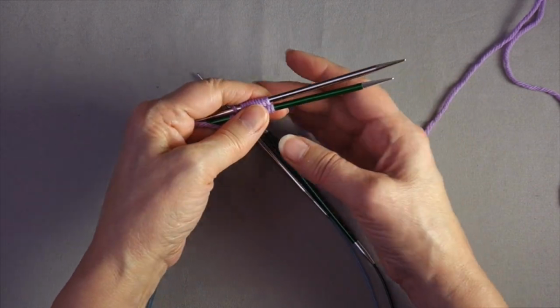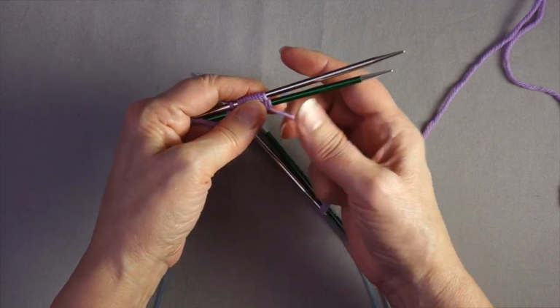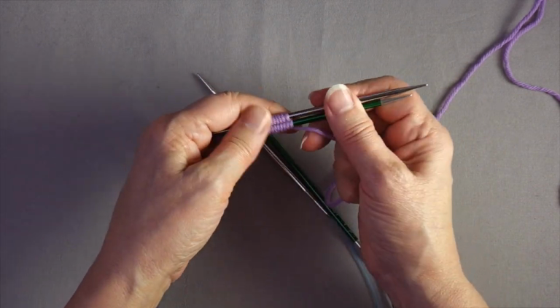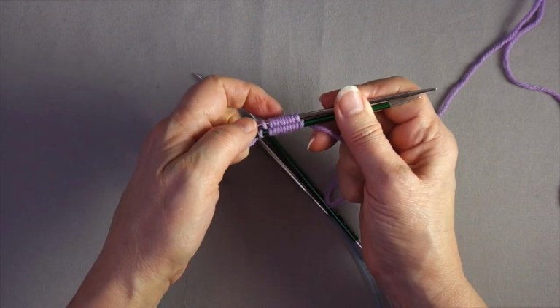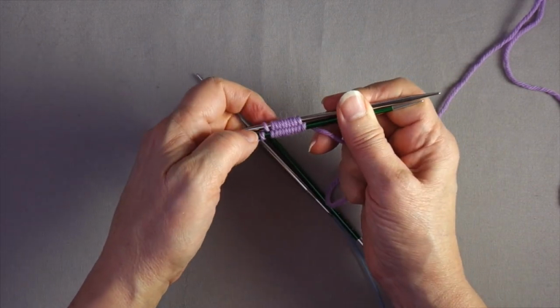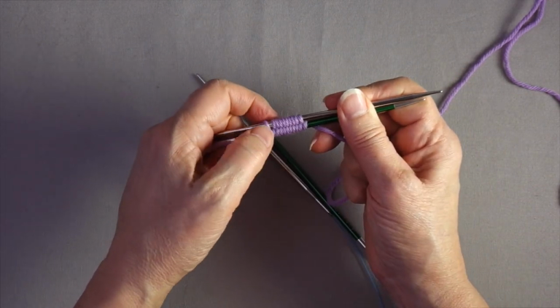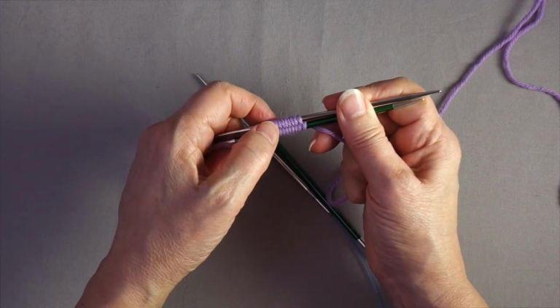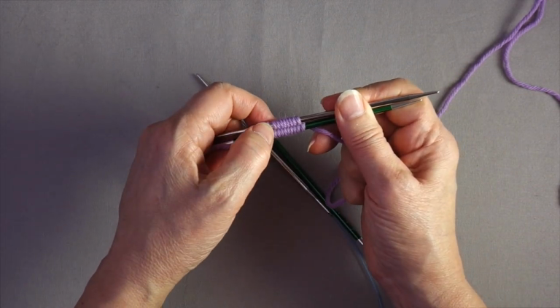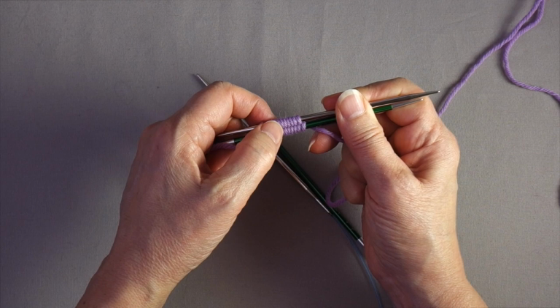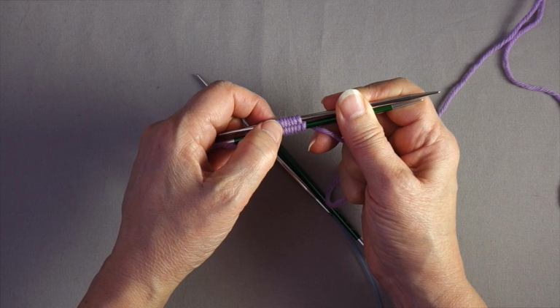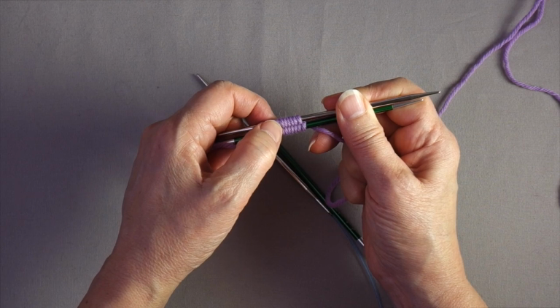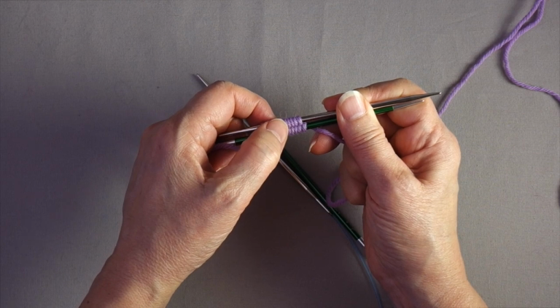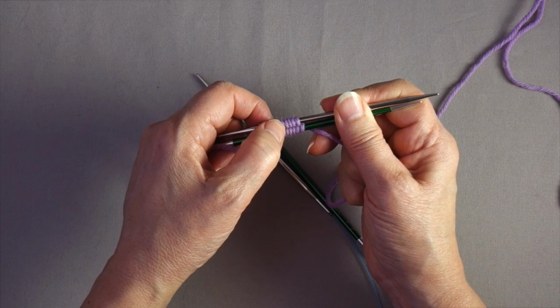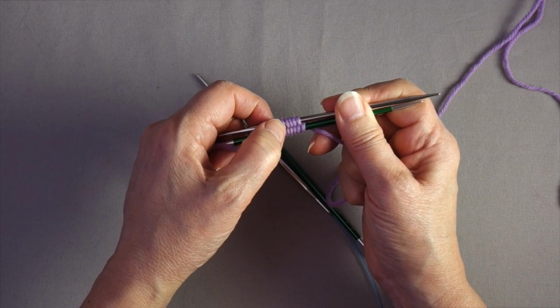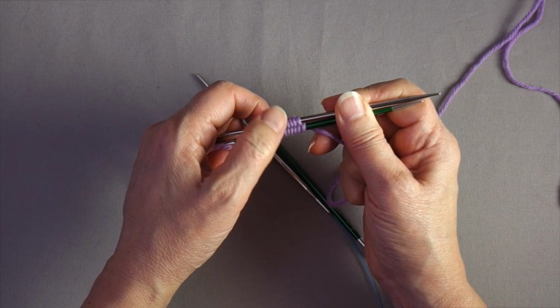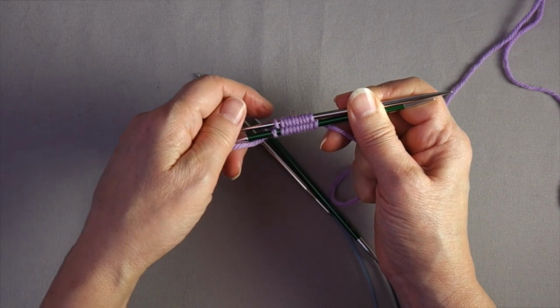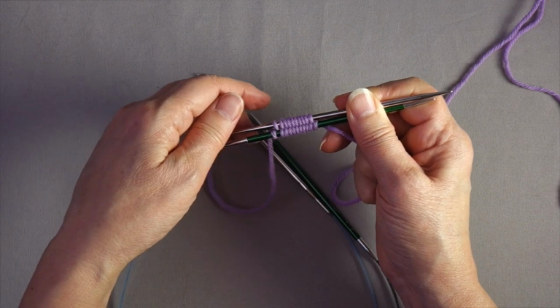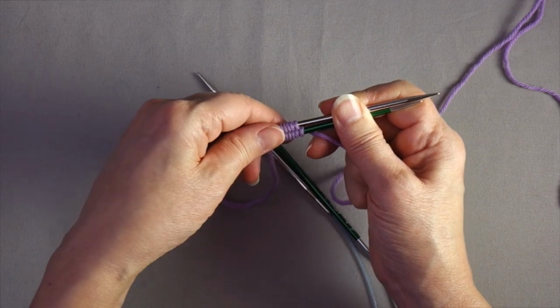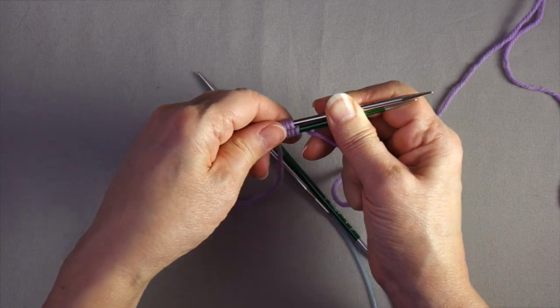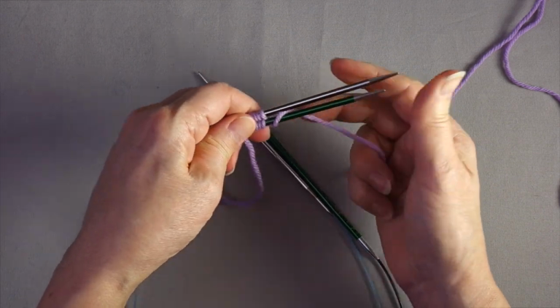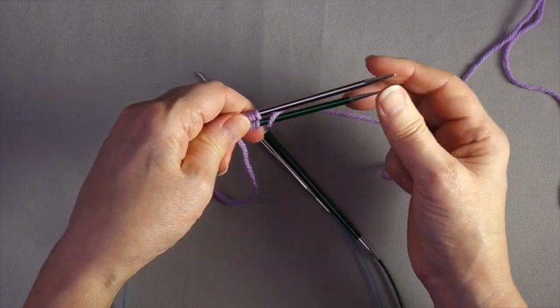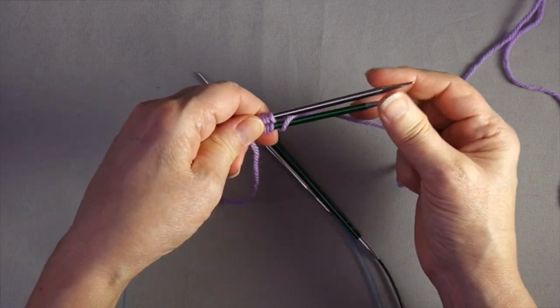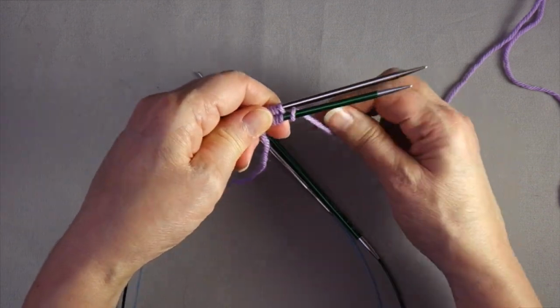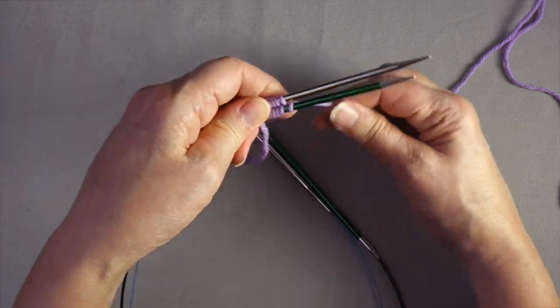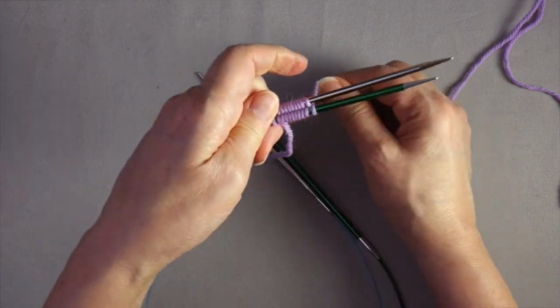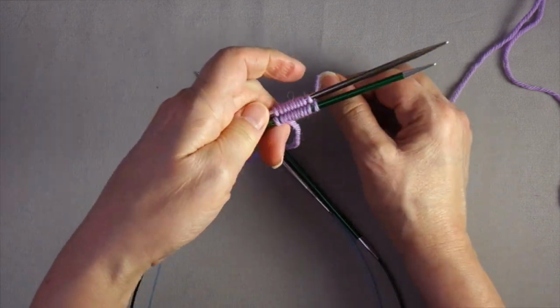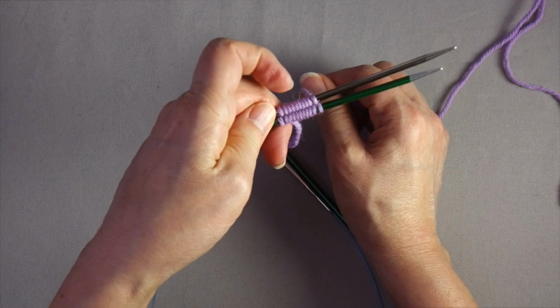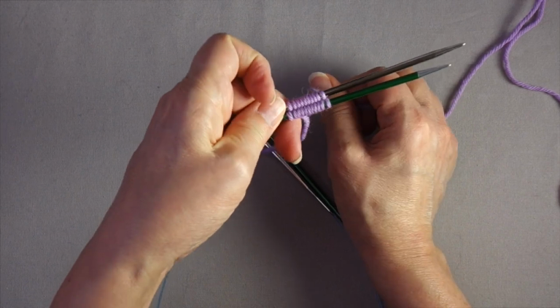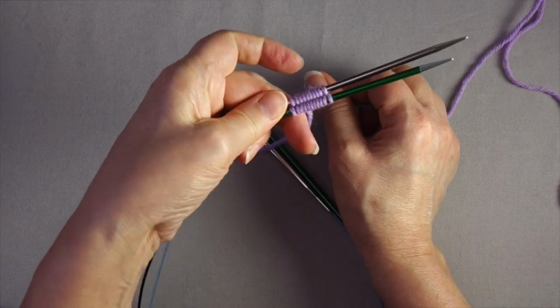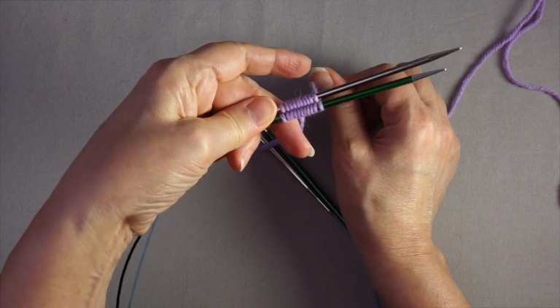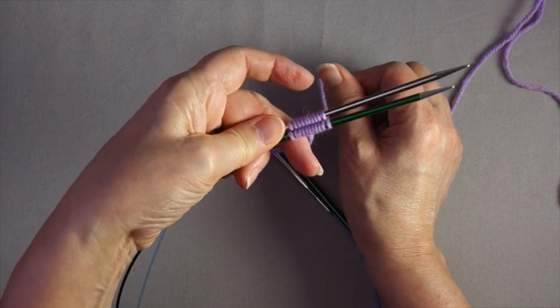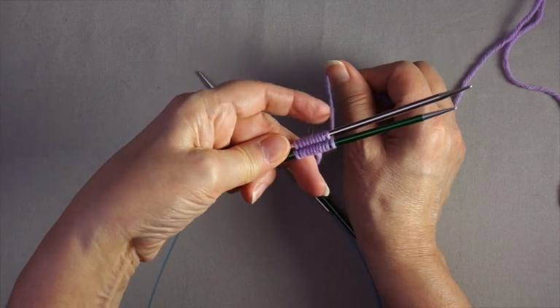Then count to make sure you have the right number: two, four, six, eight, ten. So I have 10, and the cast on is complete.